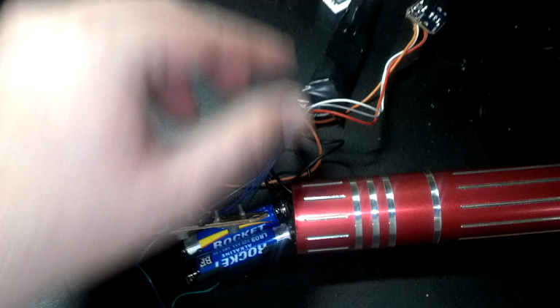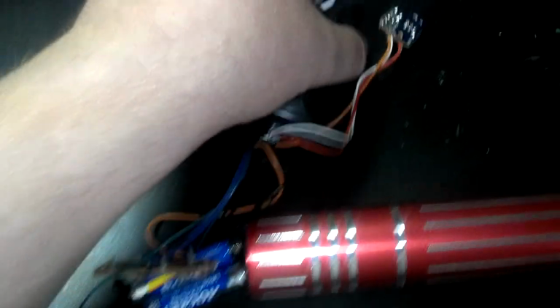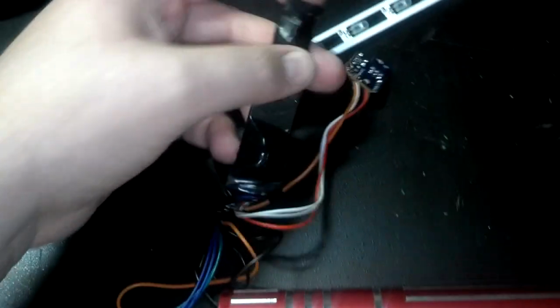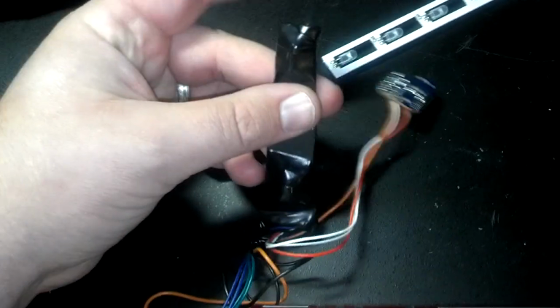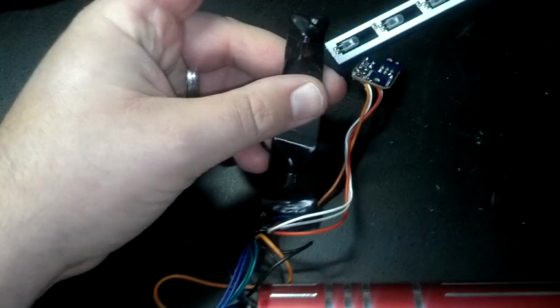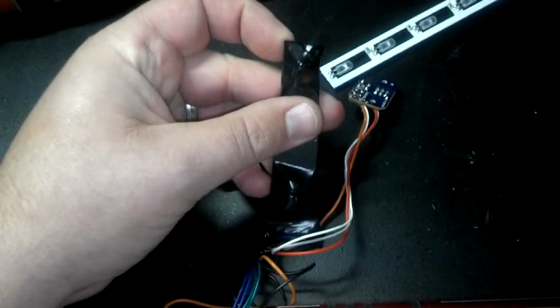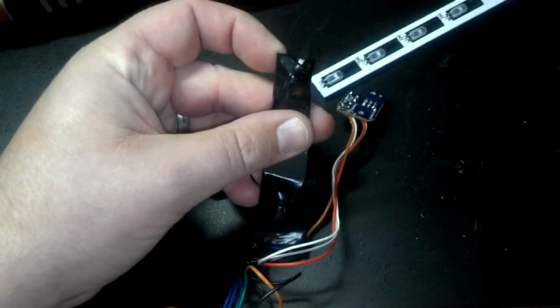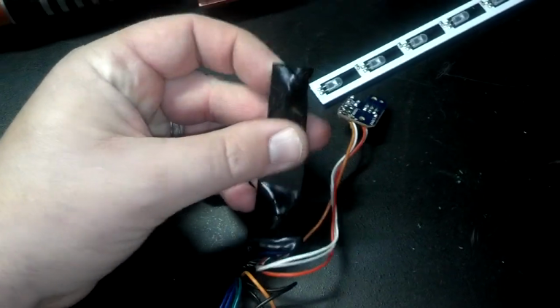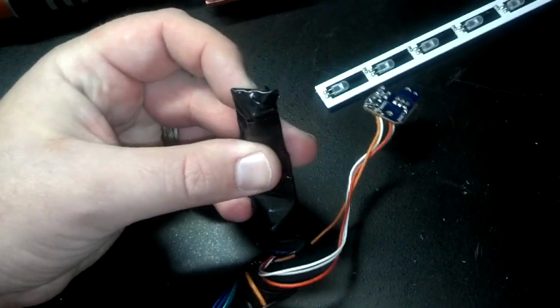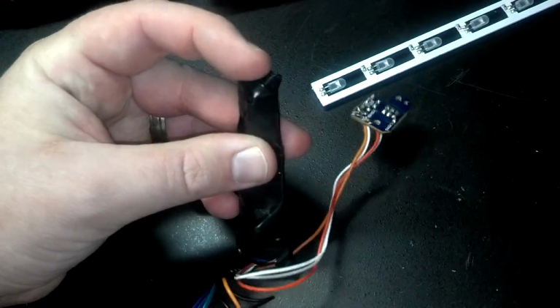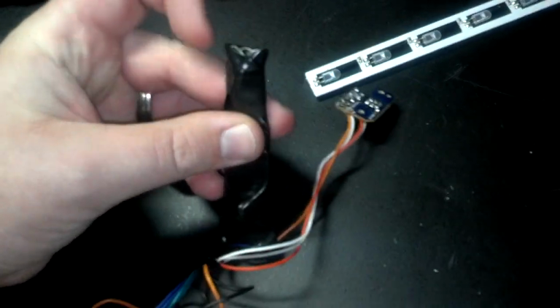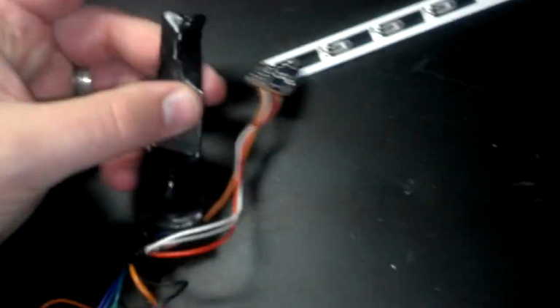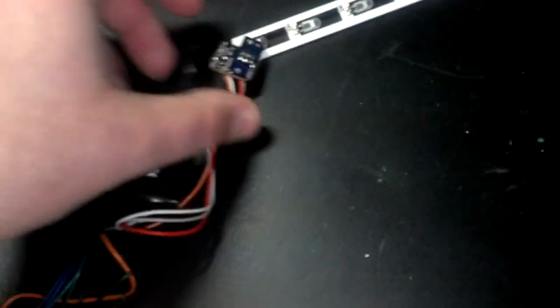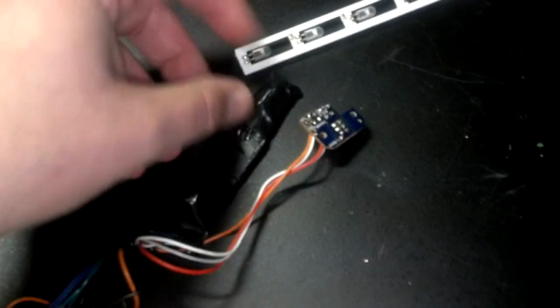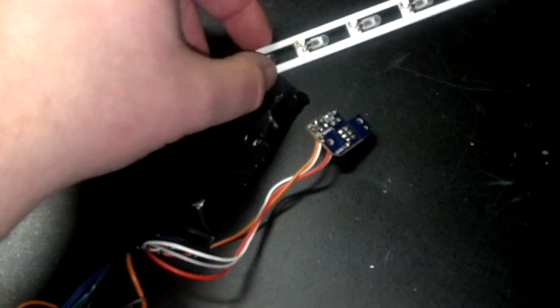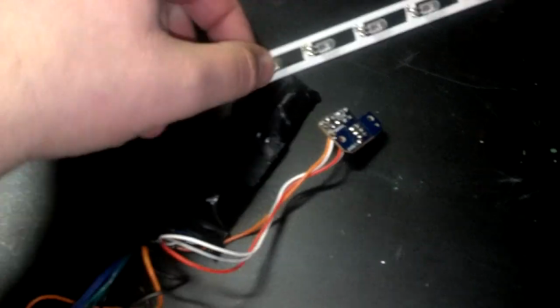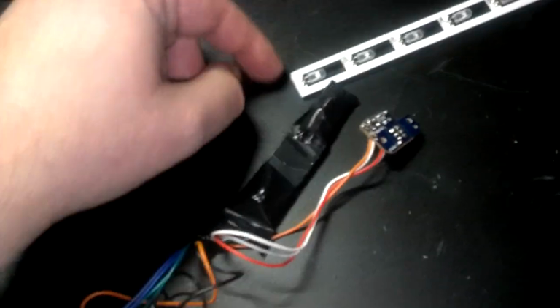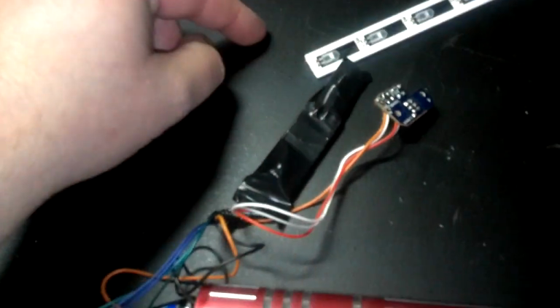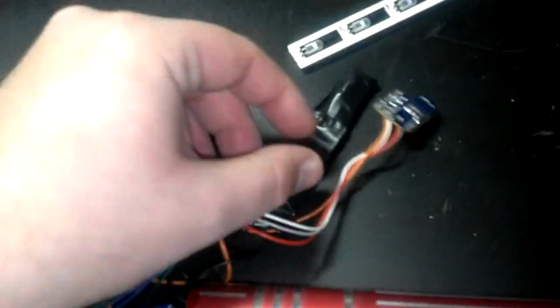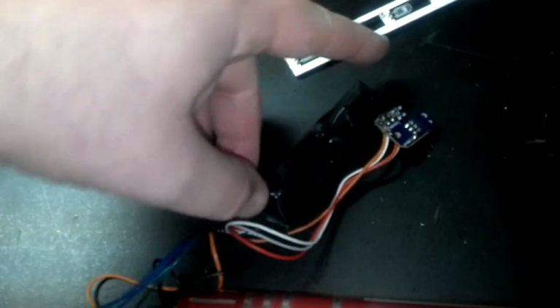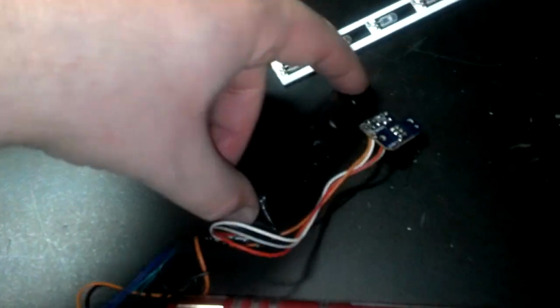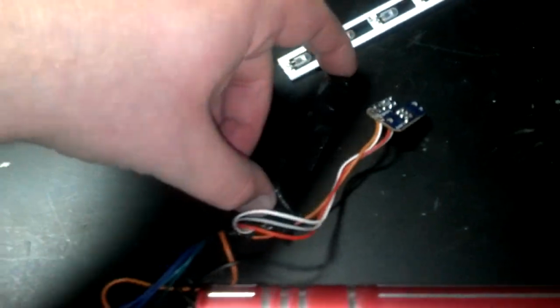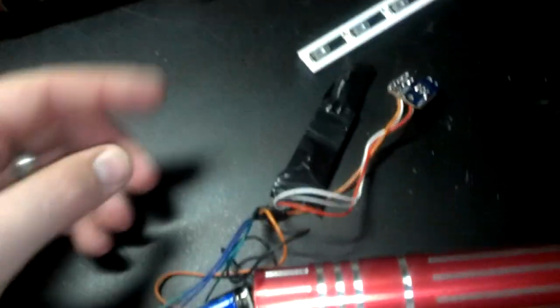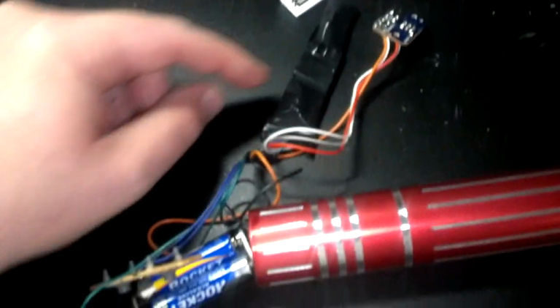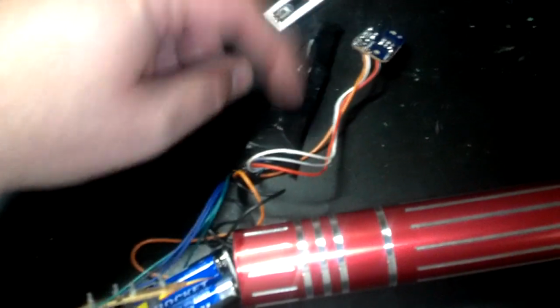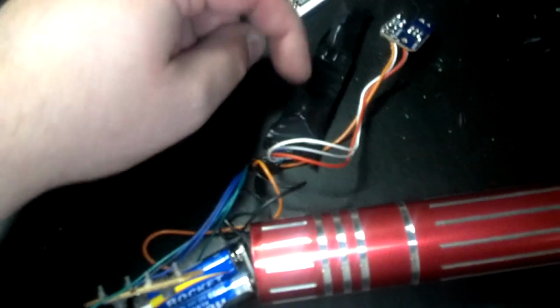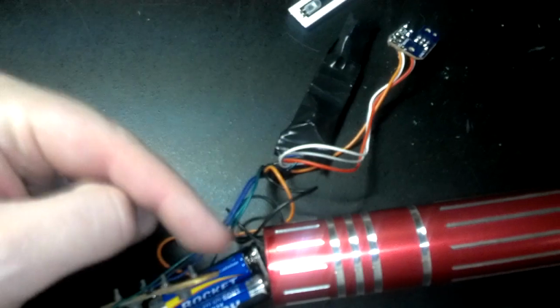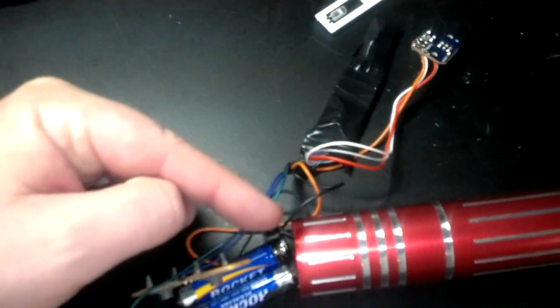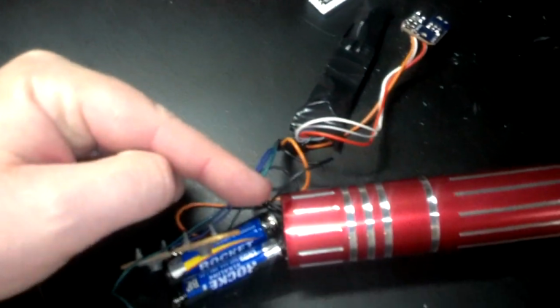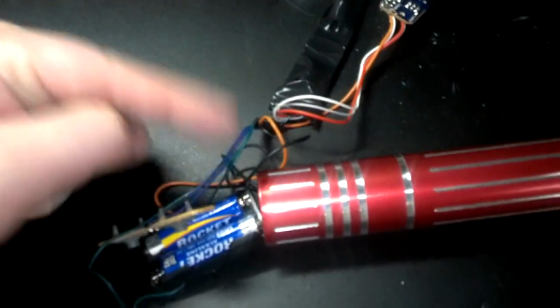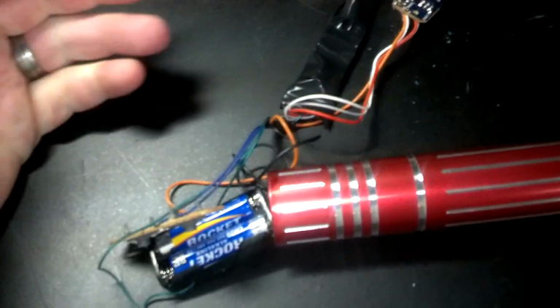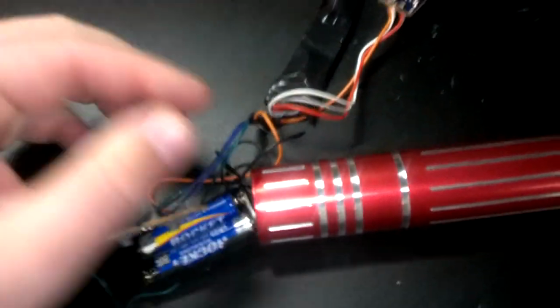I cut the light source off with the LEDs at the tip — just took some dykes or another cutting tool and cut them off. Wrapped this in electrical tape so no connections have any problems when it's stuffed inside.